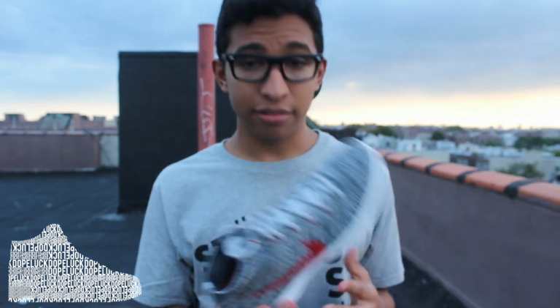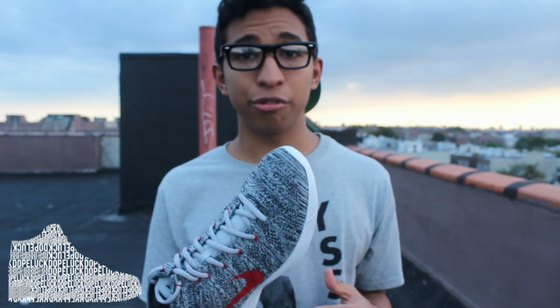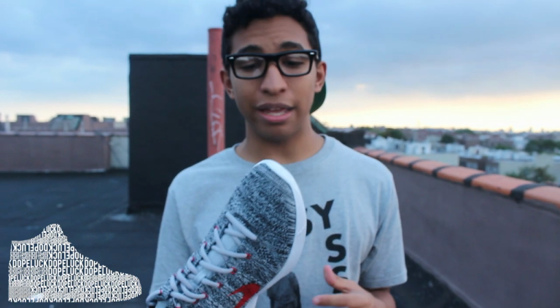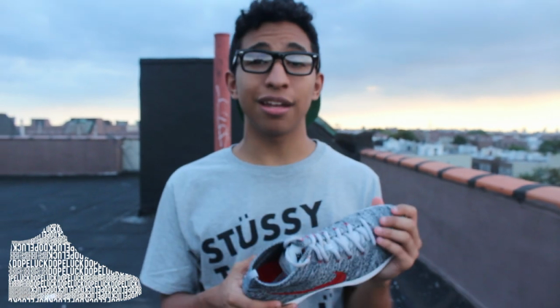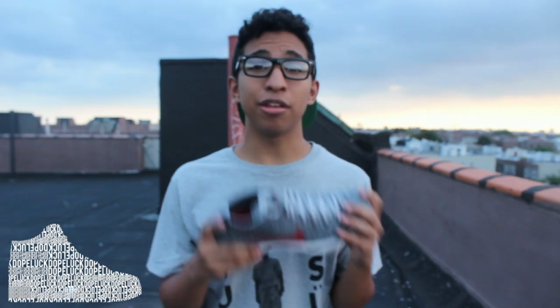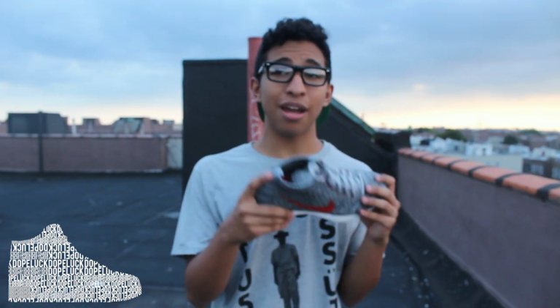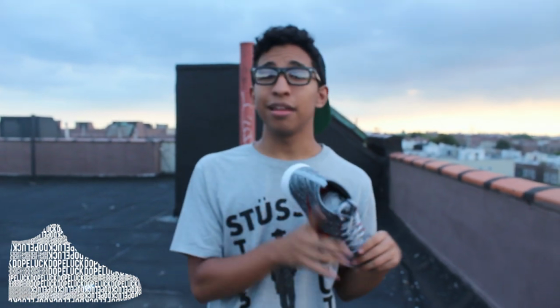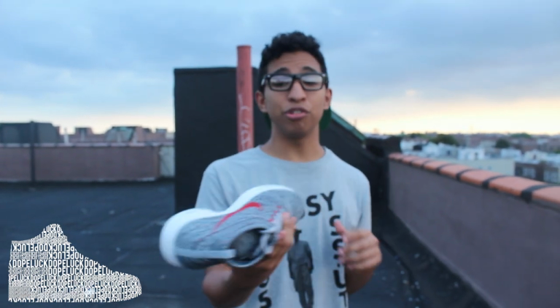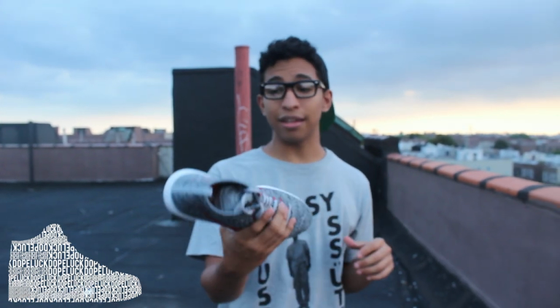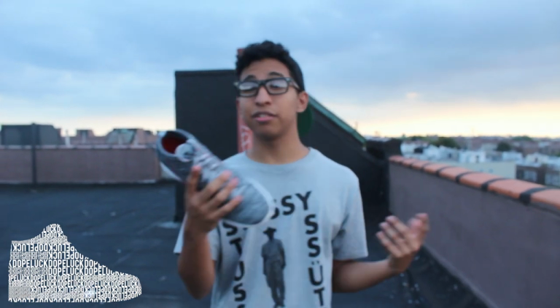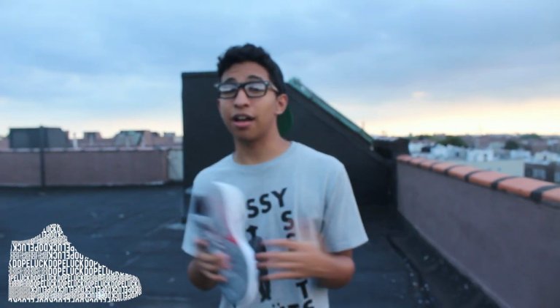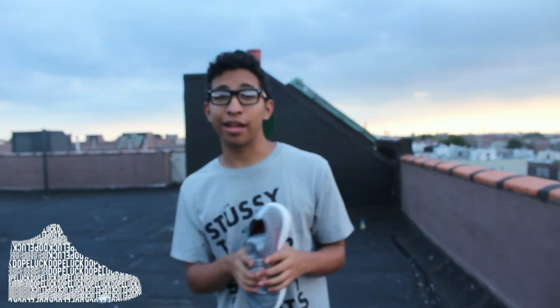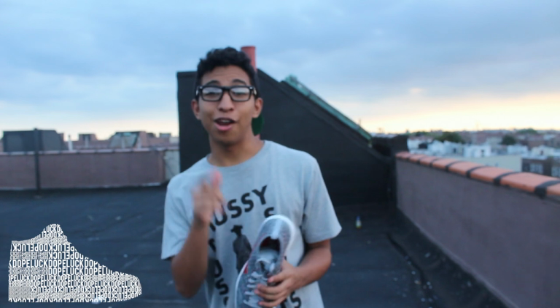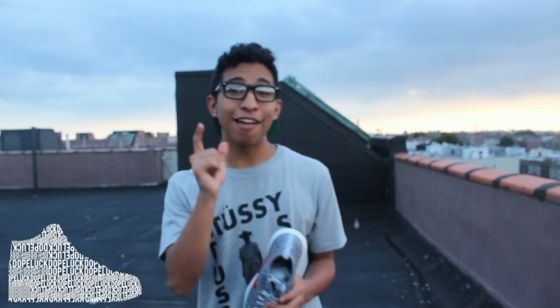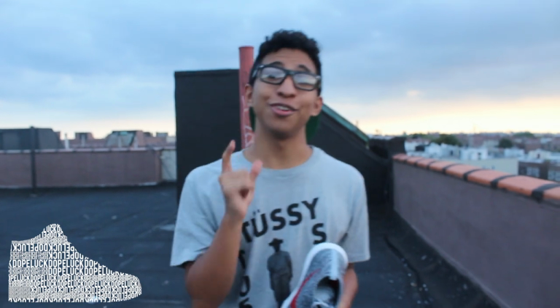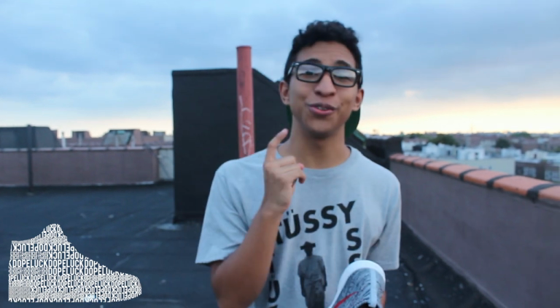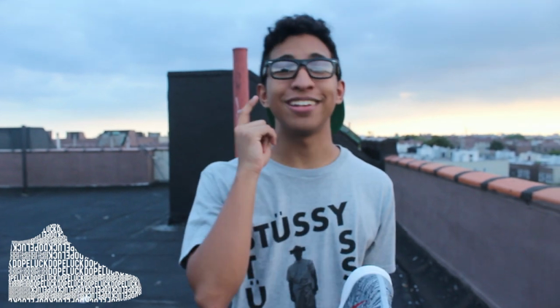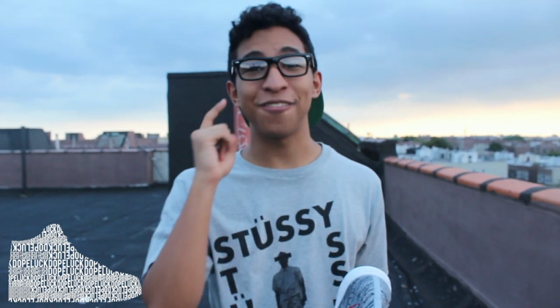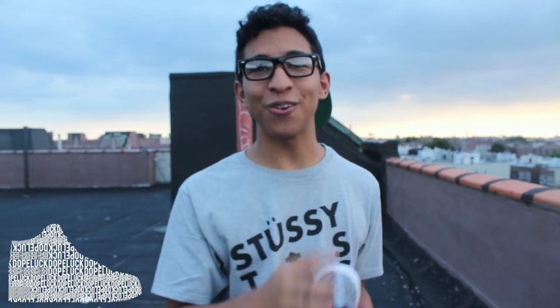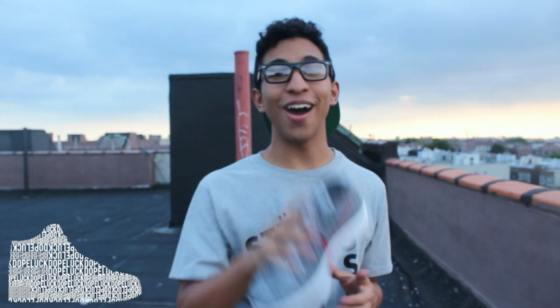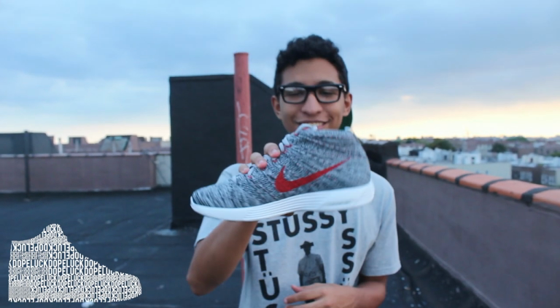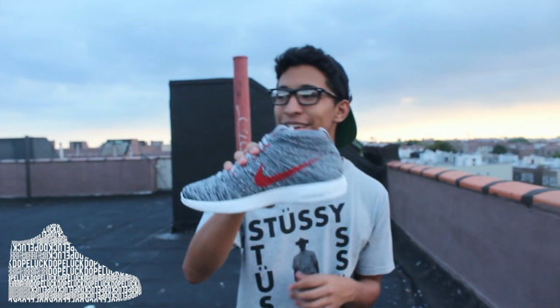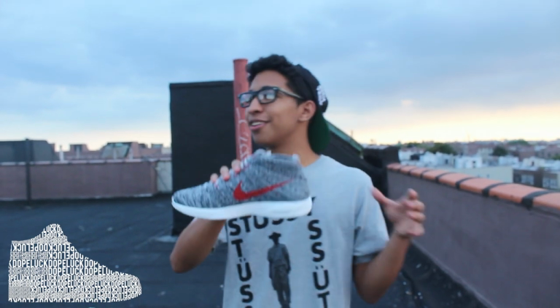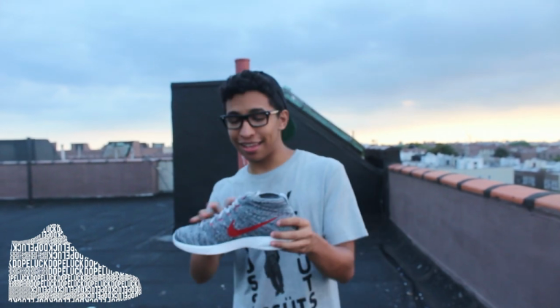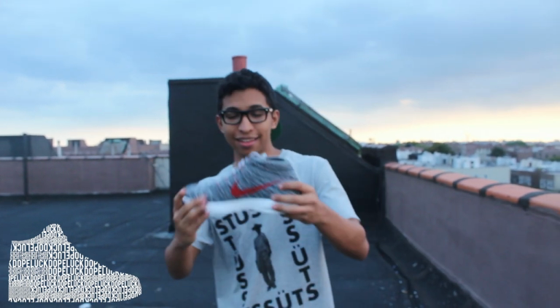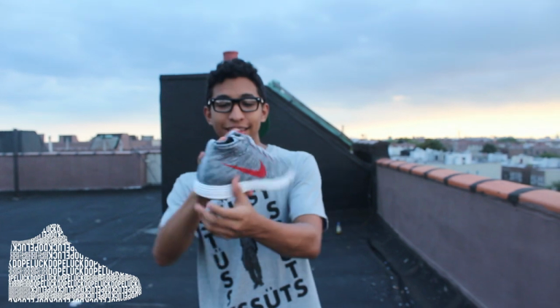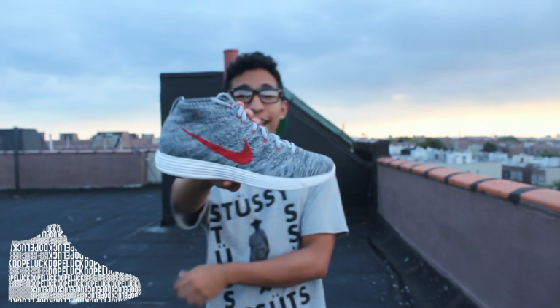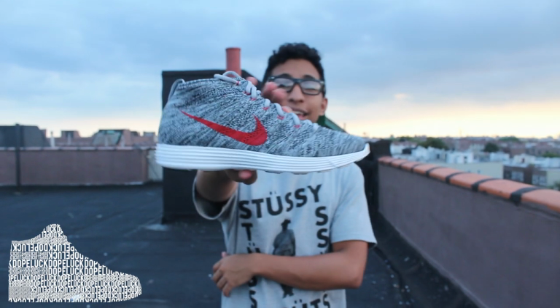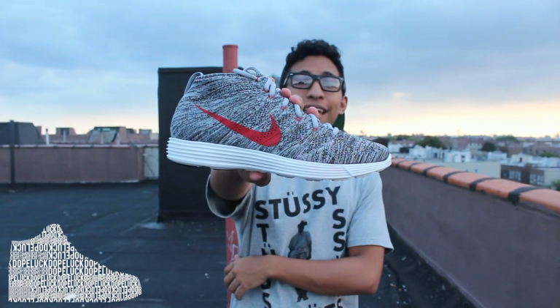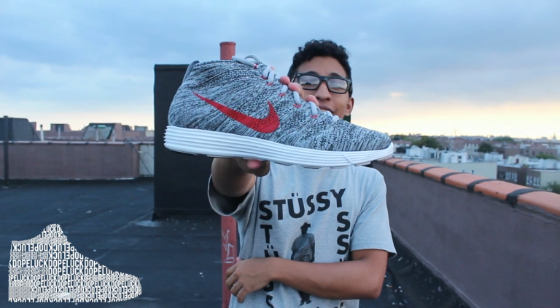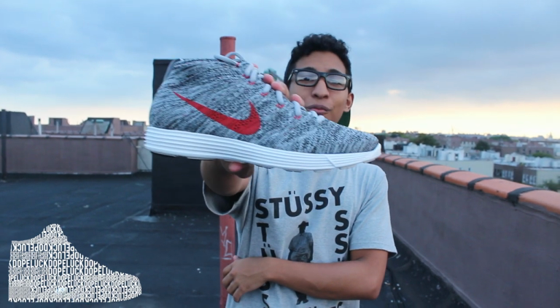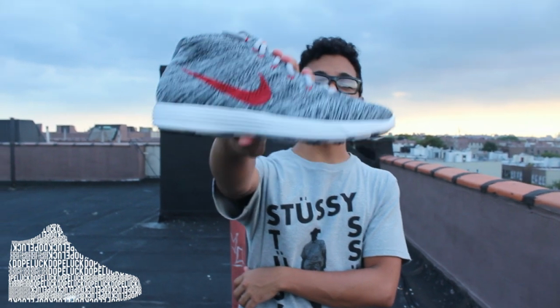It's a dope shoe. If you can cop, you should cop. Tell me what you think — which is your favorite colorway? I know I'm going to have a video soon that you guys are going to love of this shoe. Nike Flyknit Chukka, Wolf Gray.